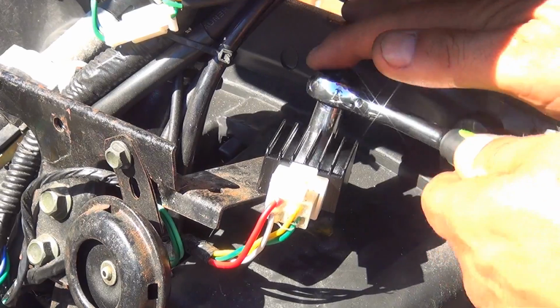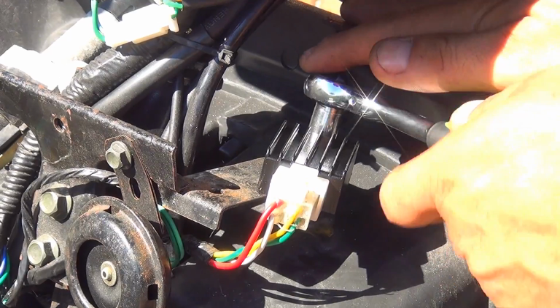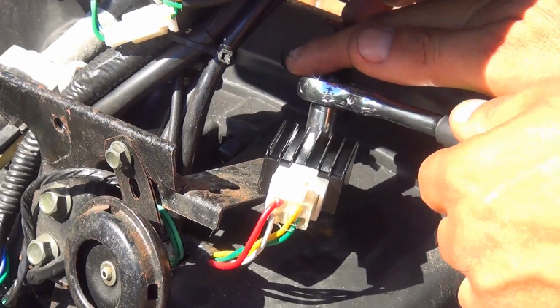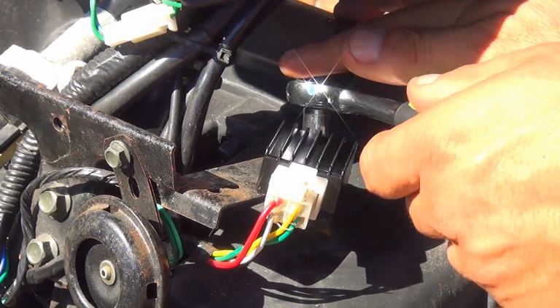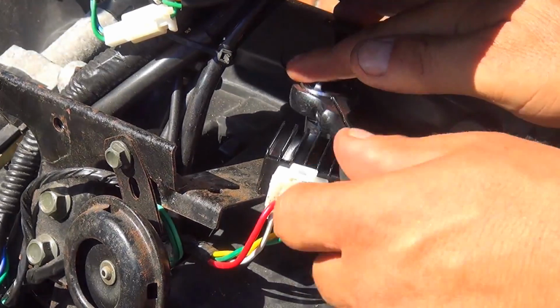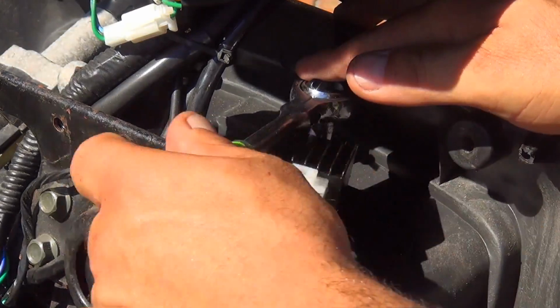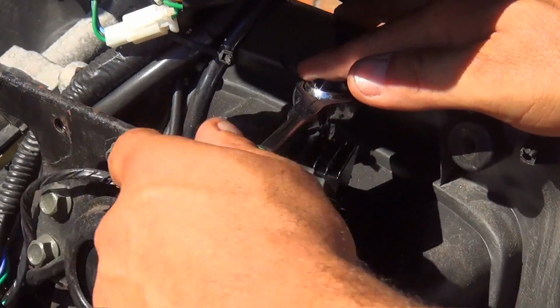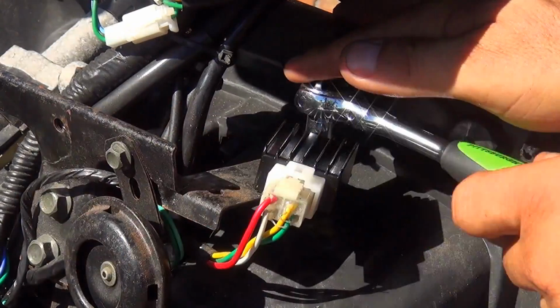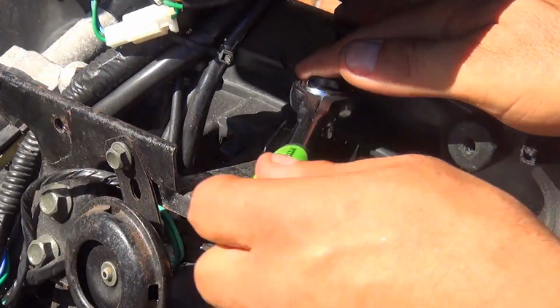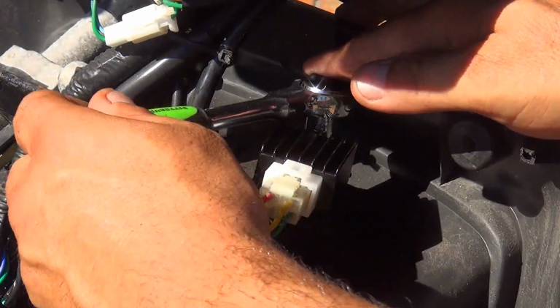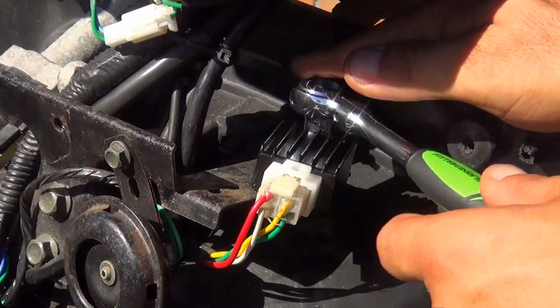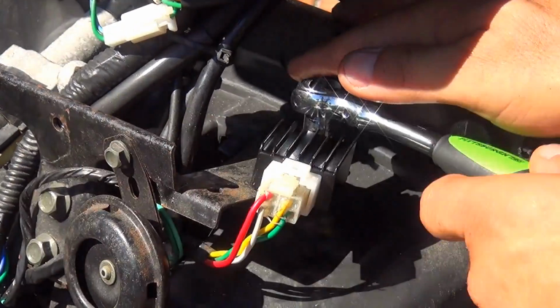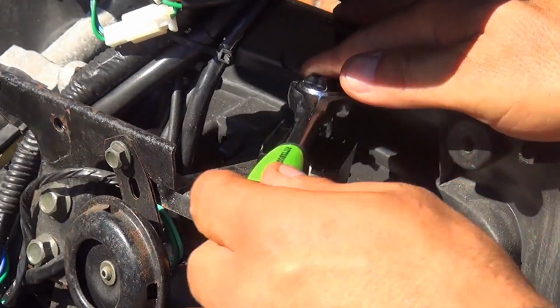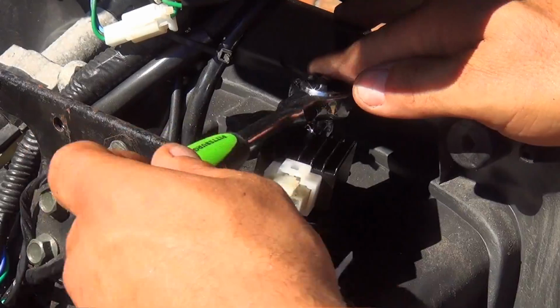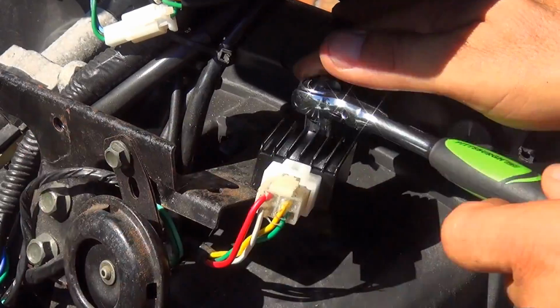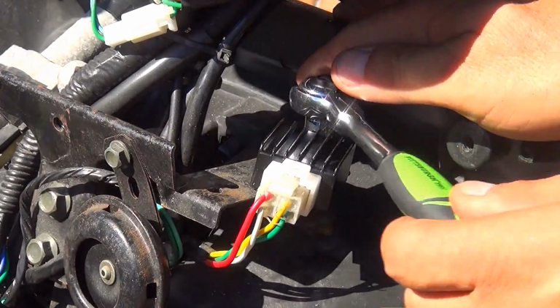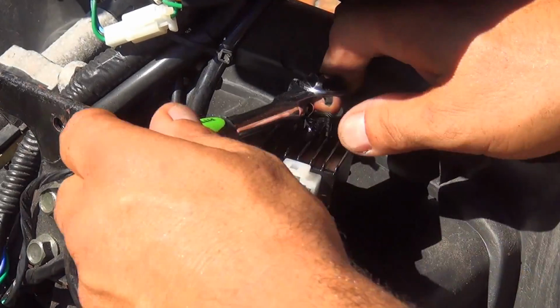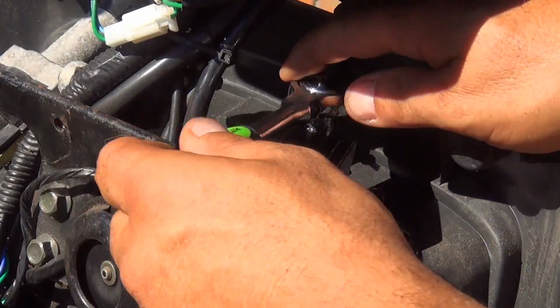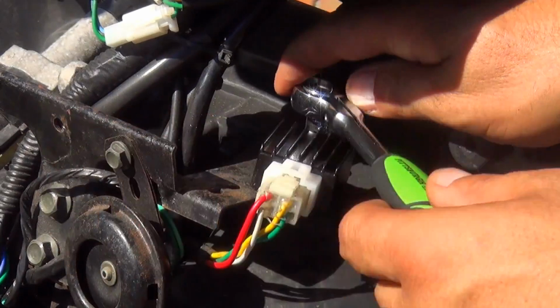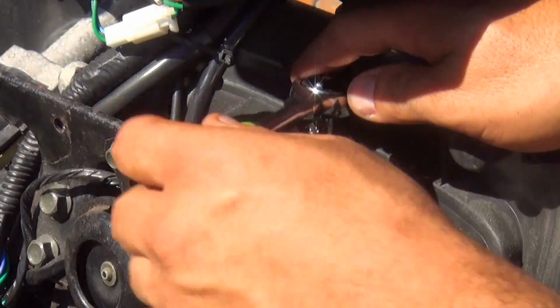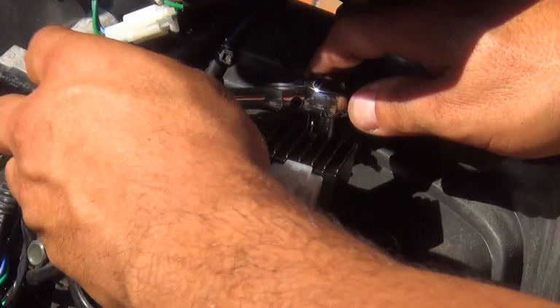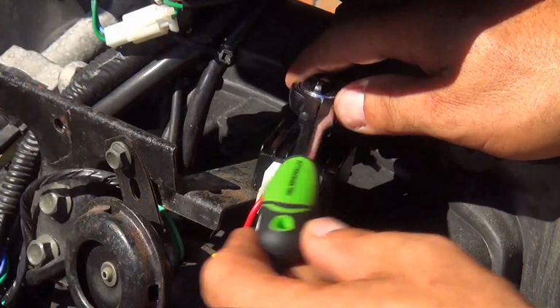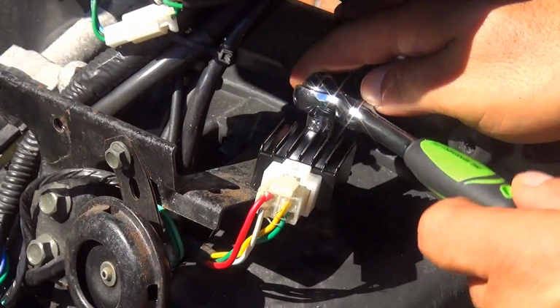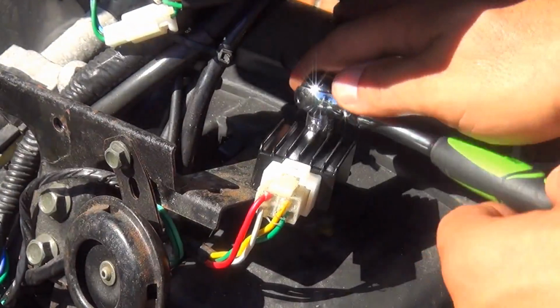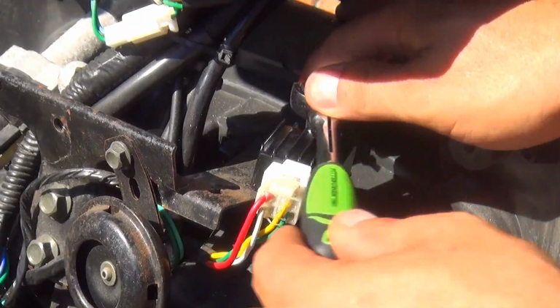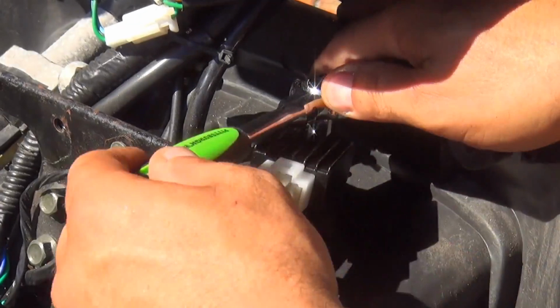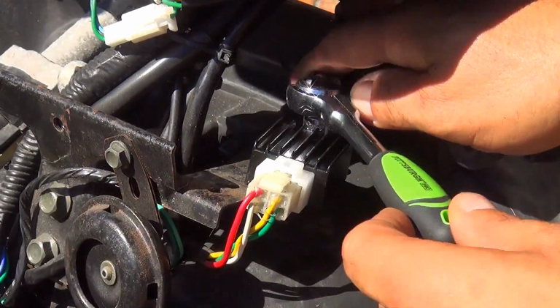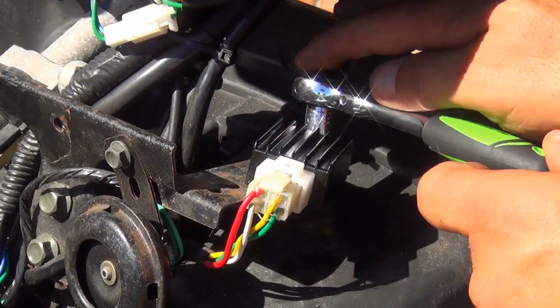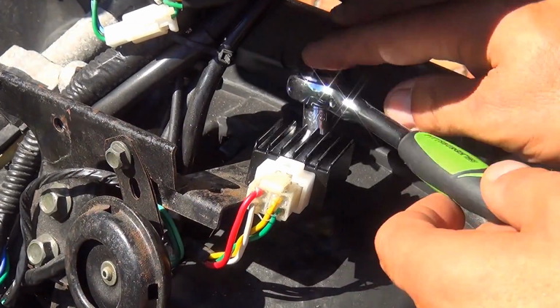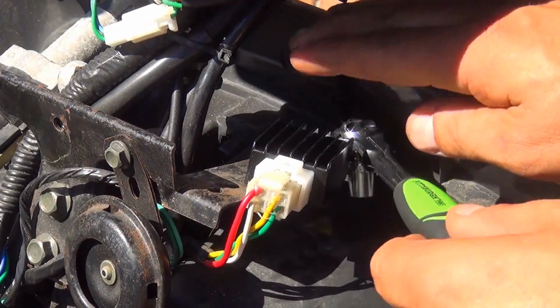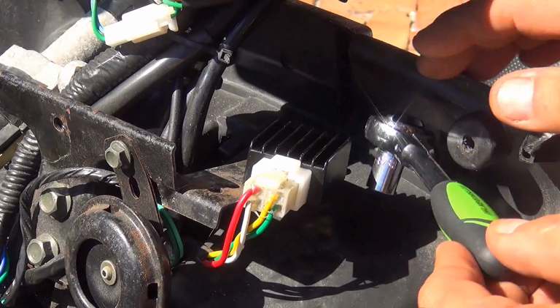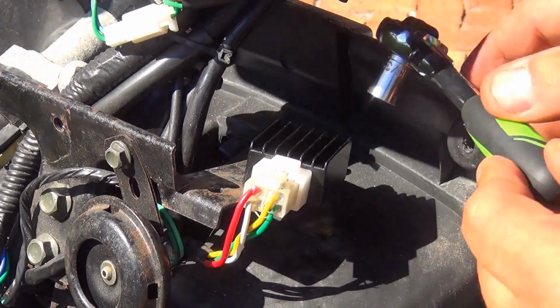Little by little tighten this bolt. Do not over-tighten, but make it nice and tight — you don't want anything to move.